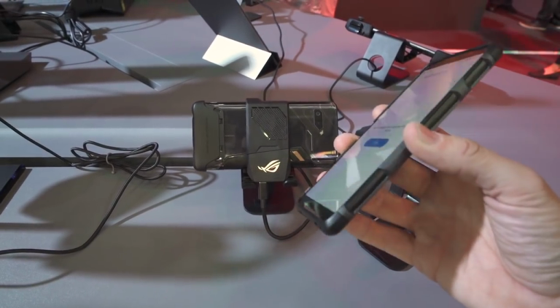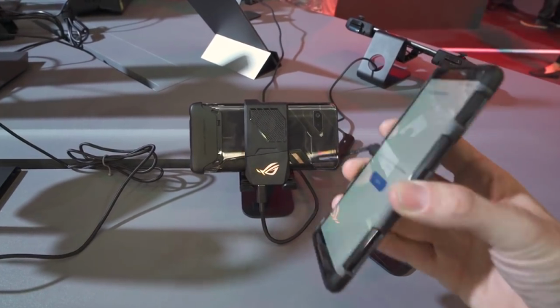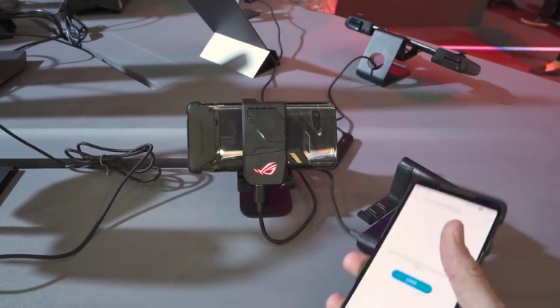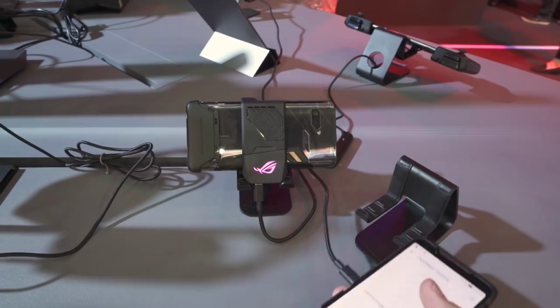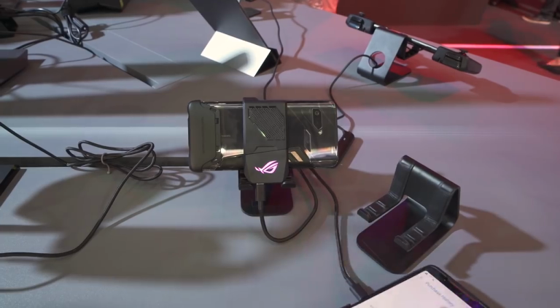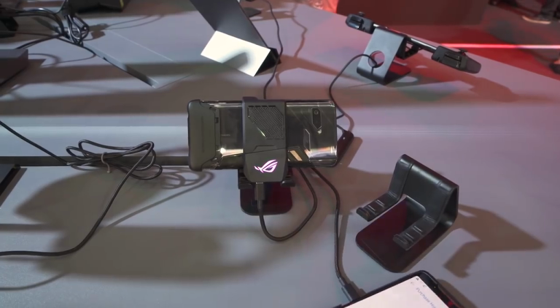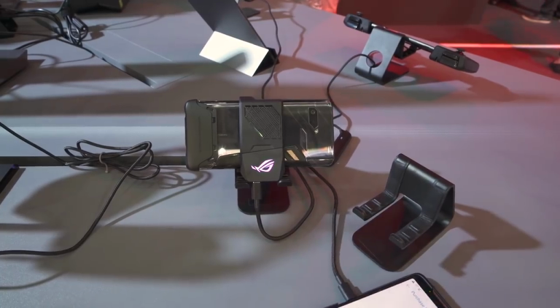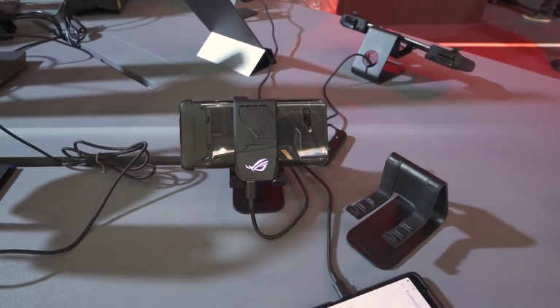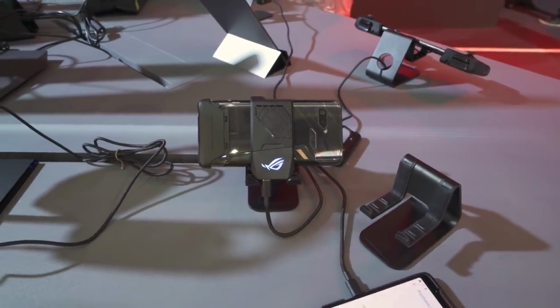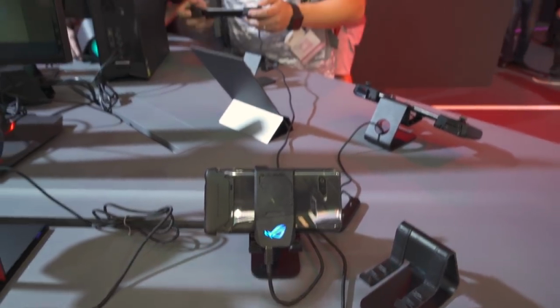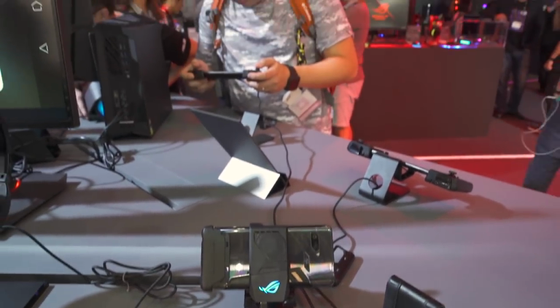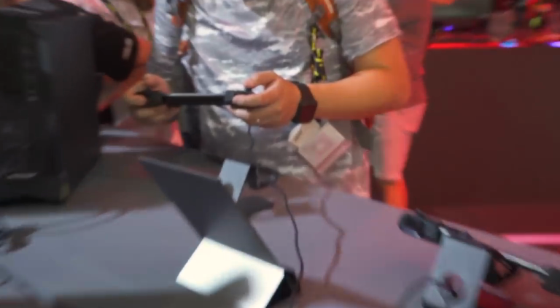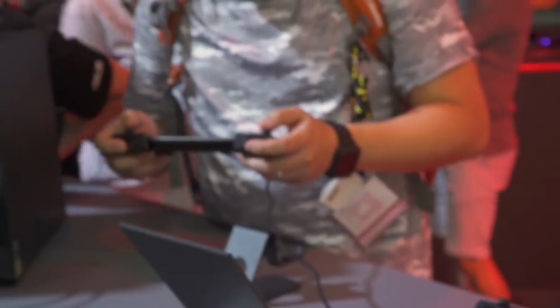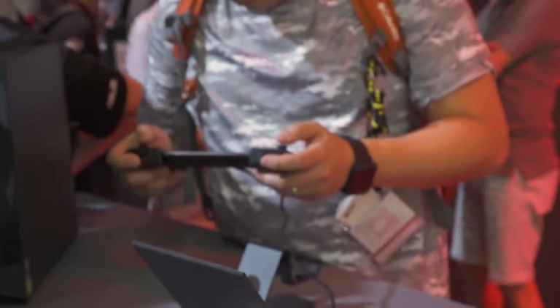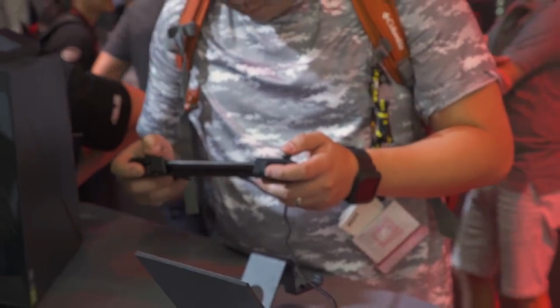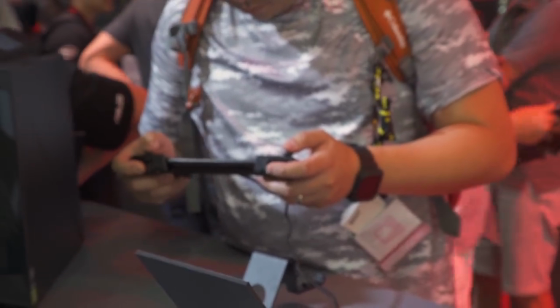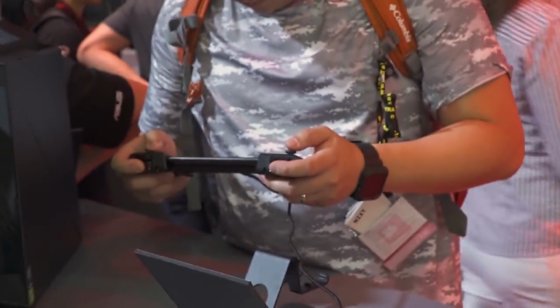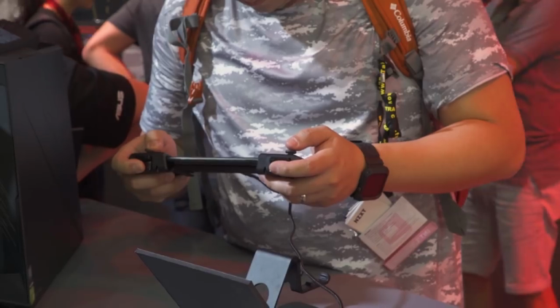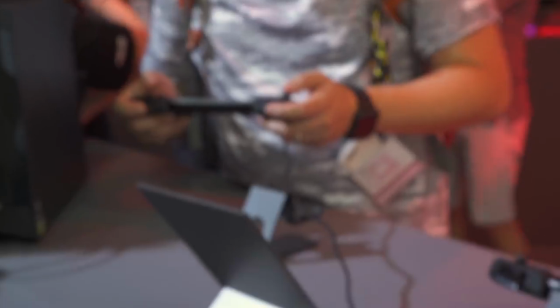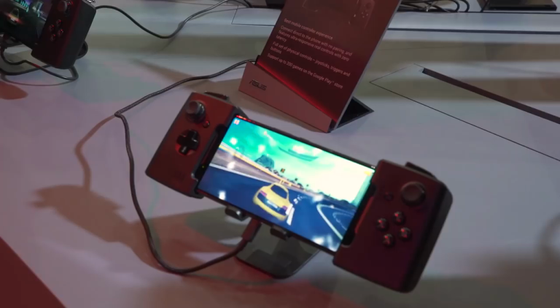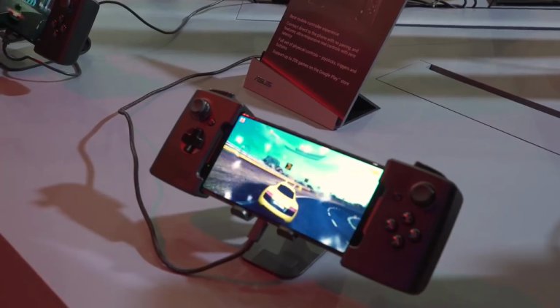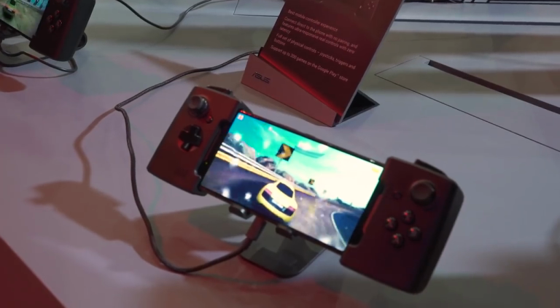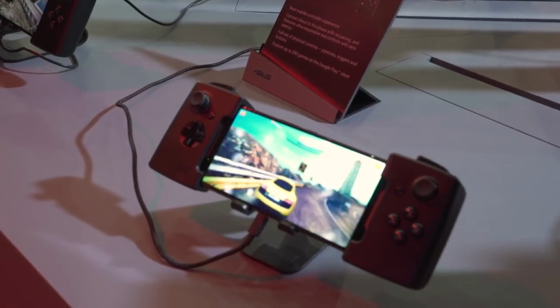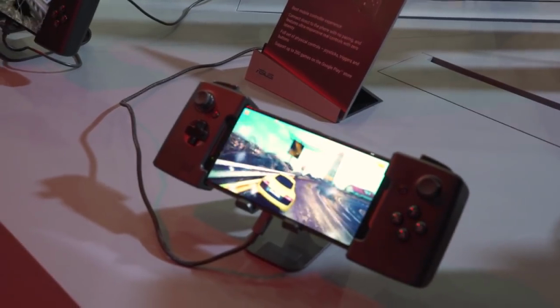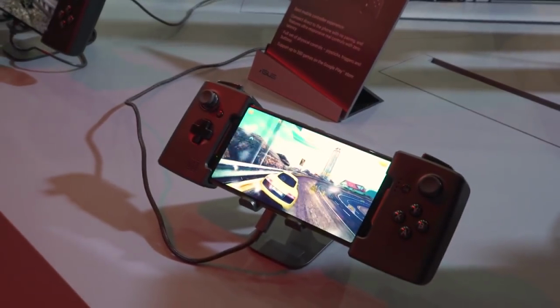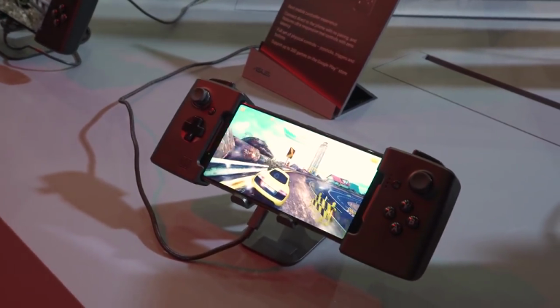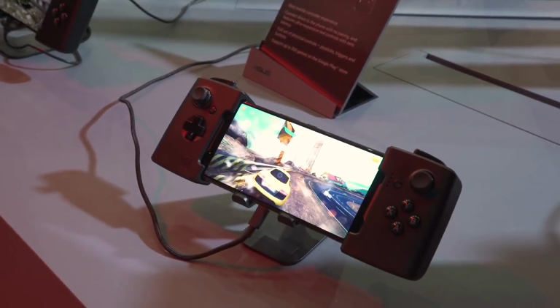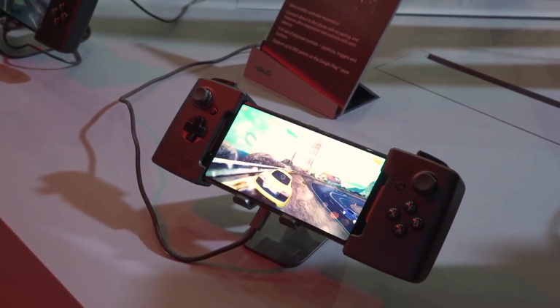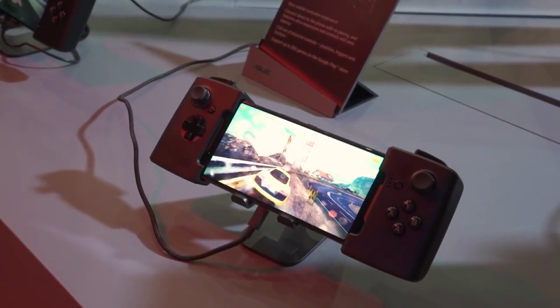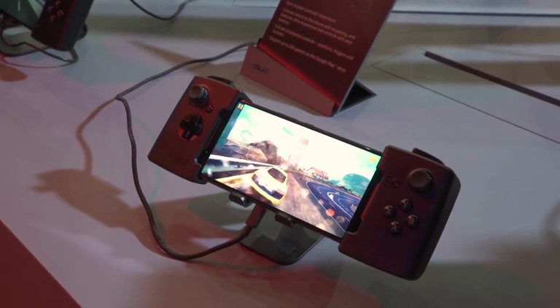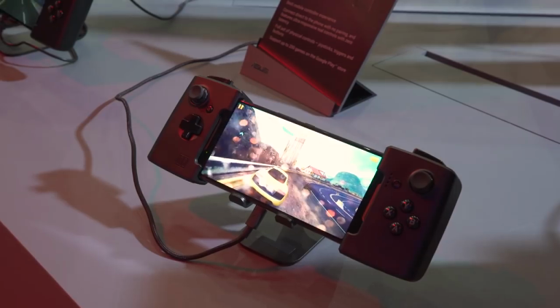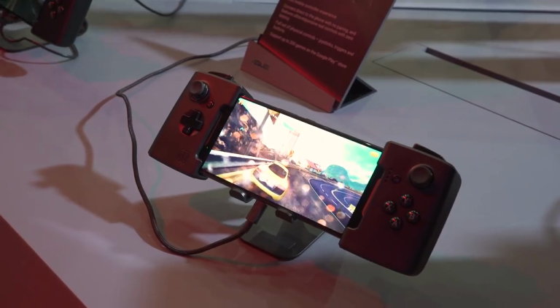It has a docking station and there are some handheld attachments — in fact you can see this gentleman right over here is using one of those attachments. There are also external batteries and docking stations — you name it, it's available for it.